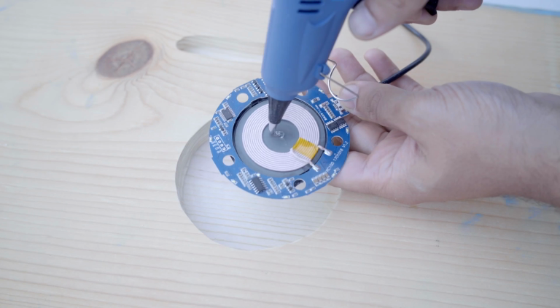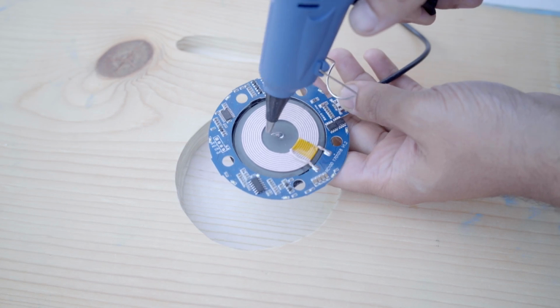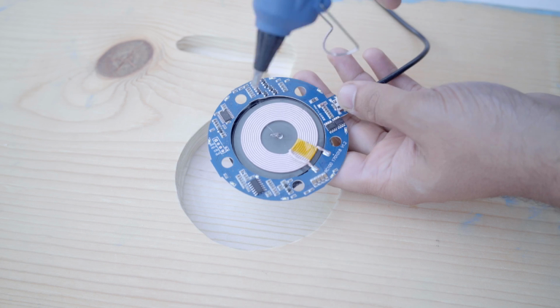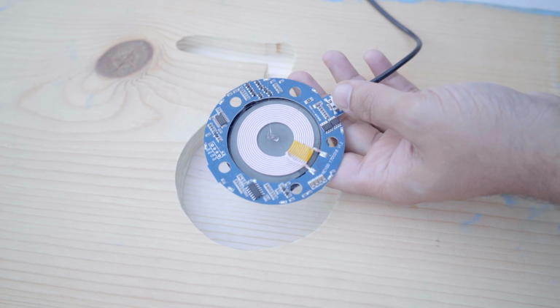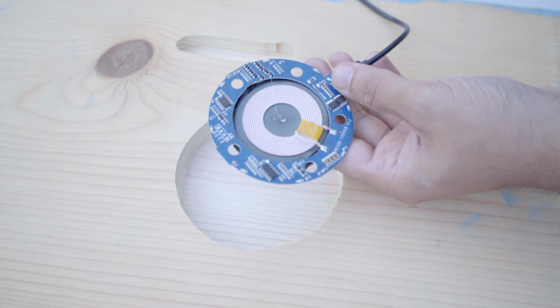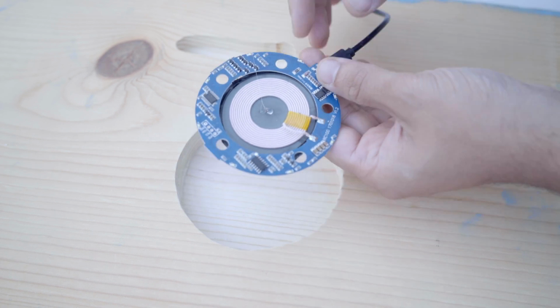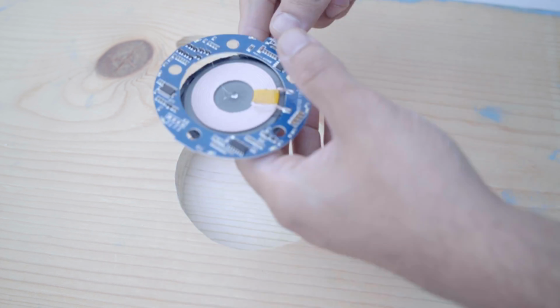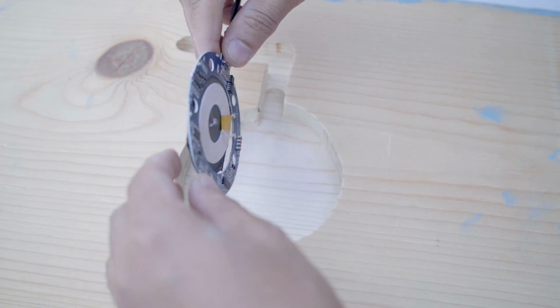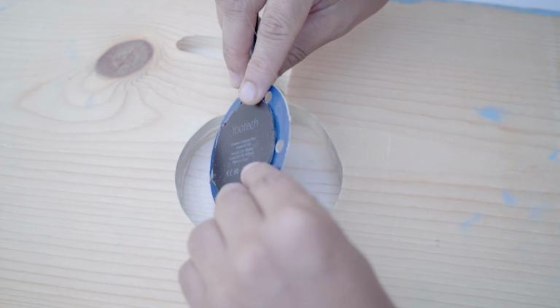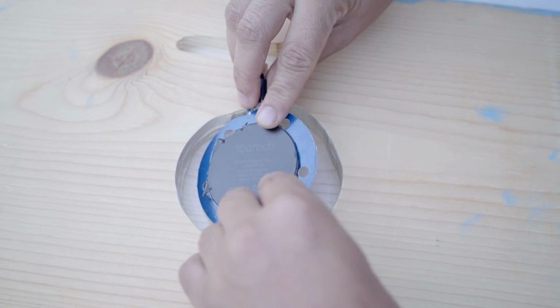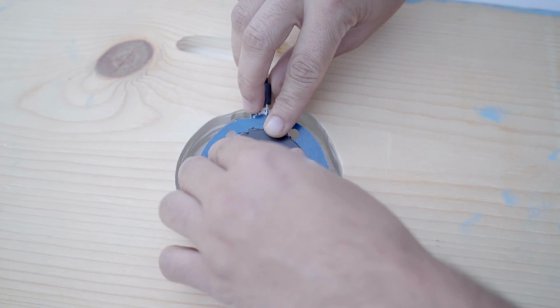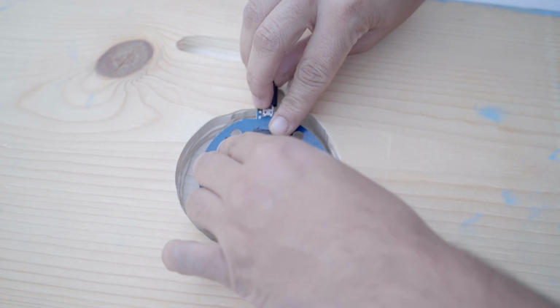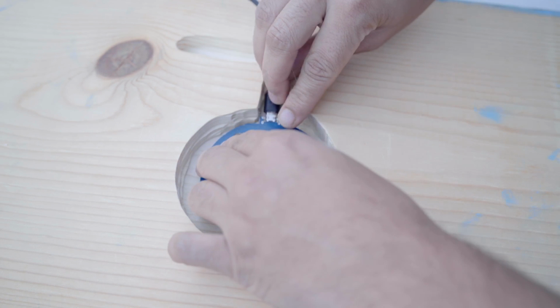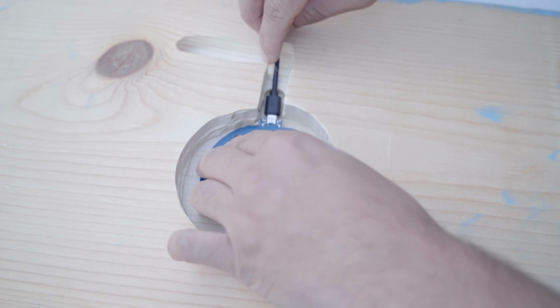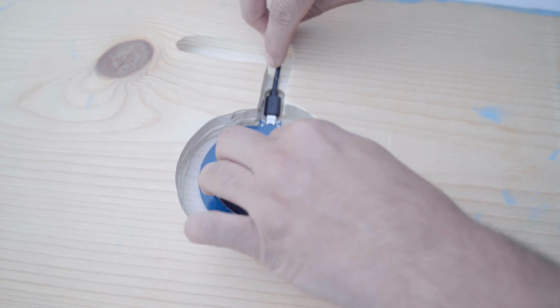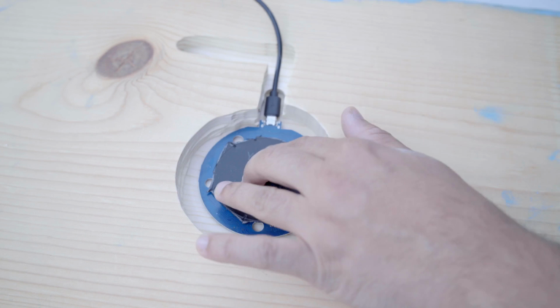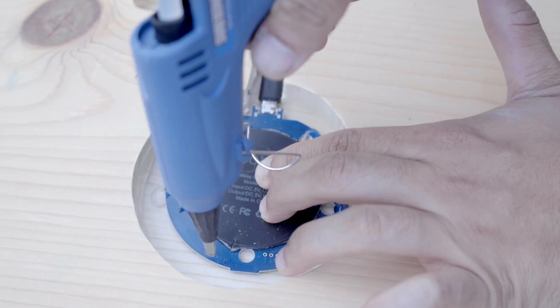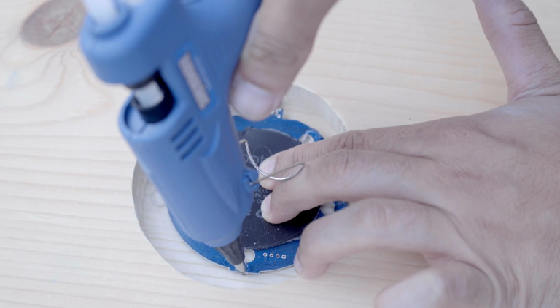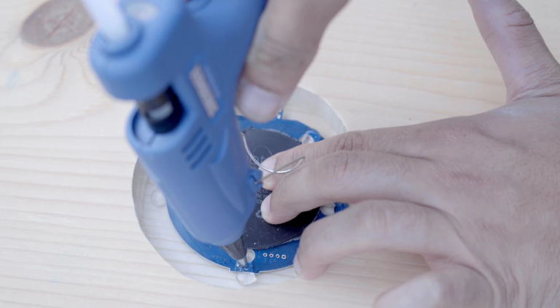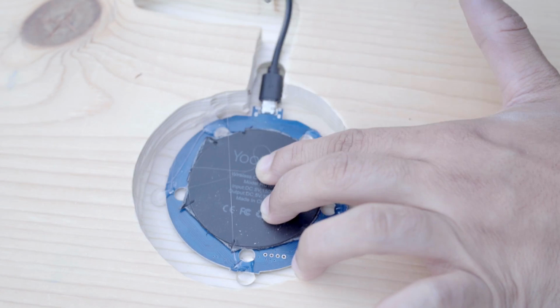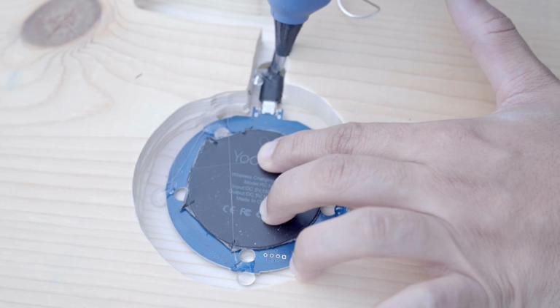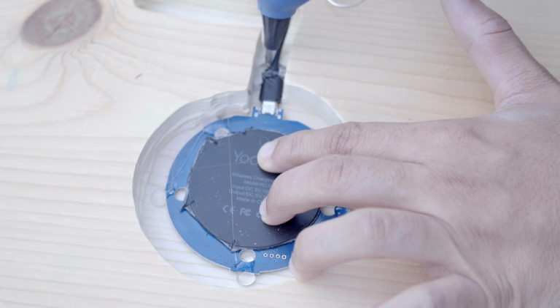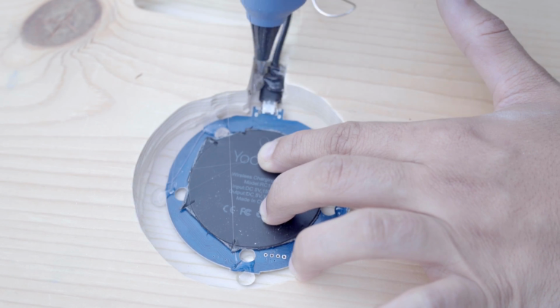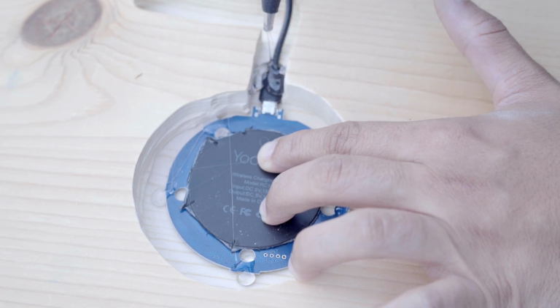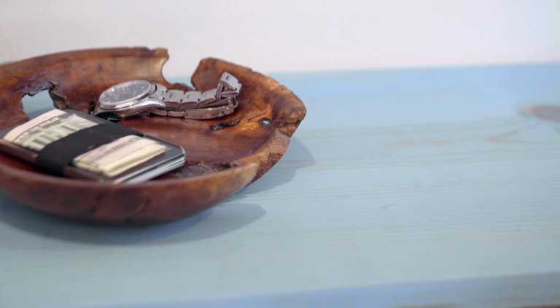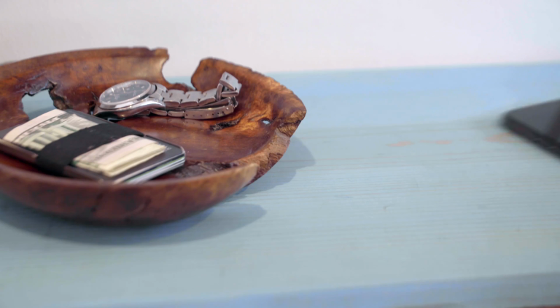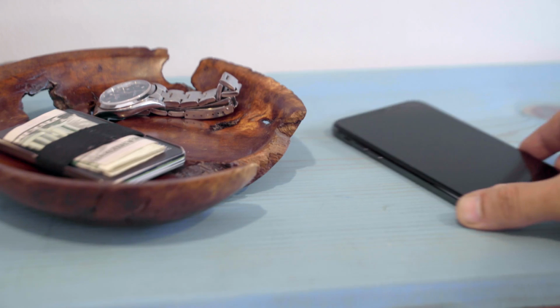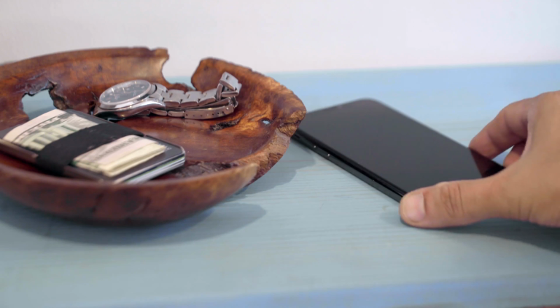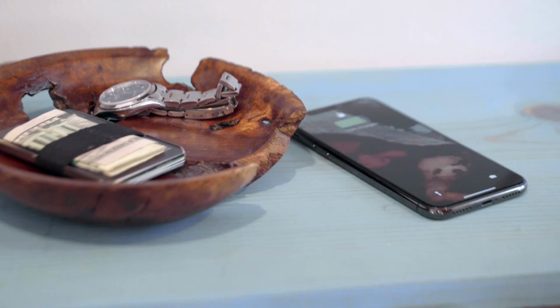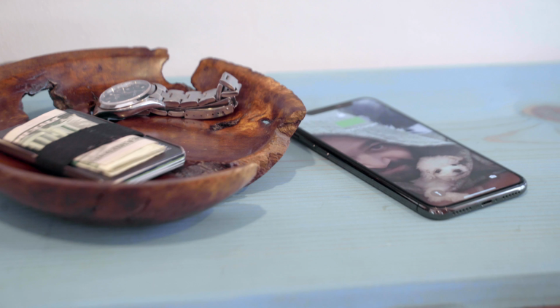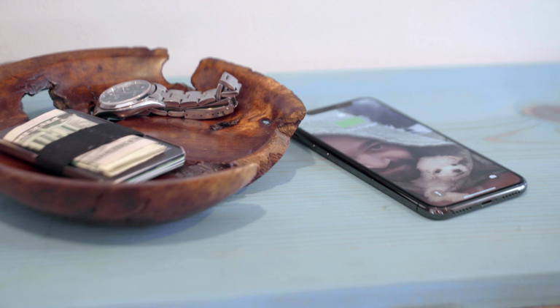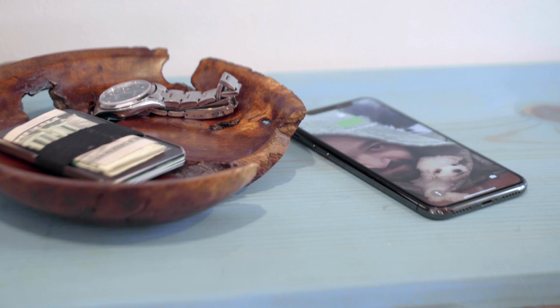After you're satisfied with your work, you just have to secure the charger in place. In this case, I'm going for a quick and easy hot glue approach. Now reassemble your furniture and show off your invisible power.